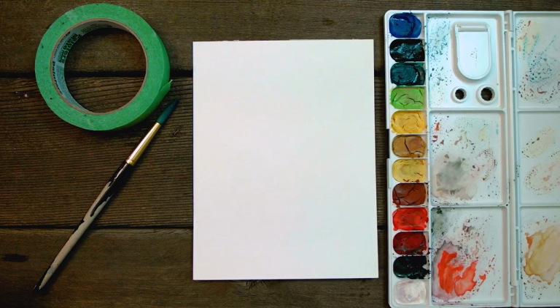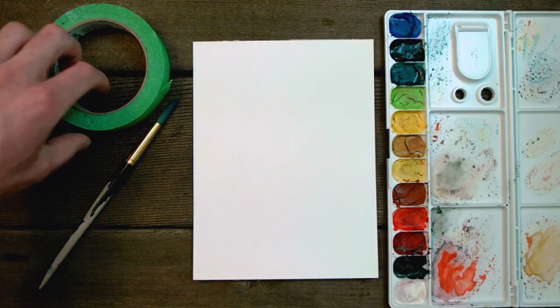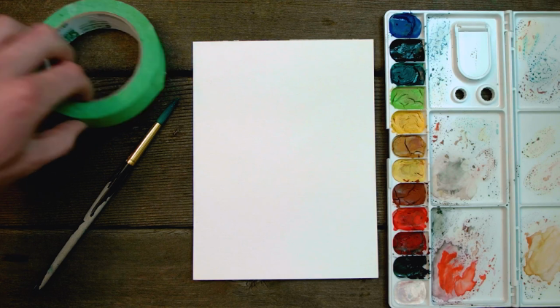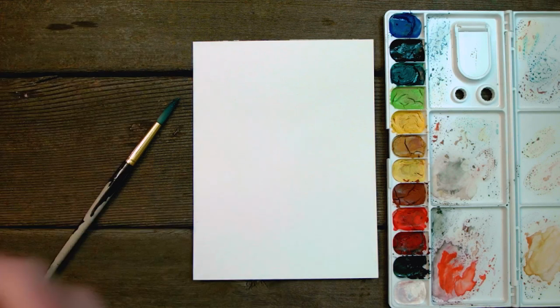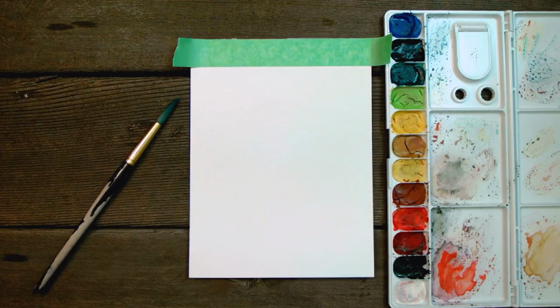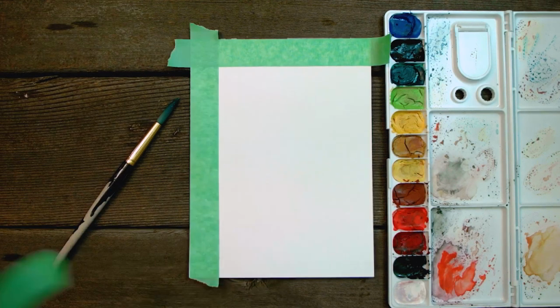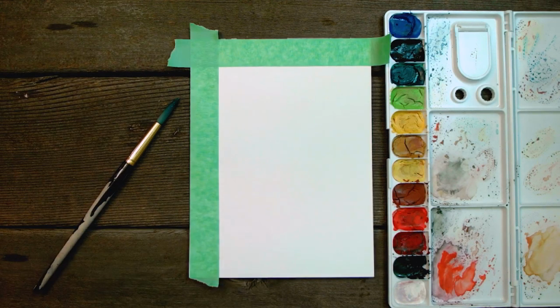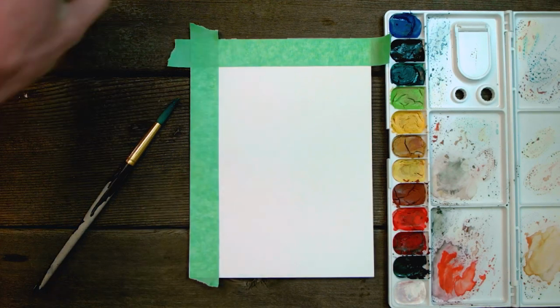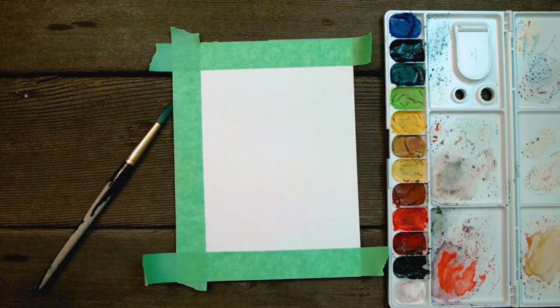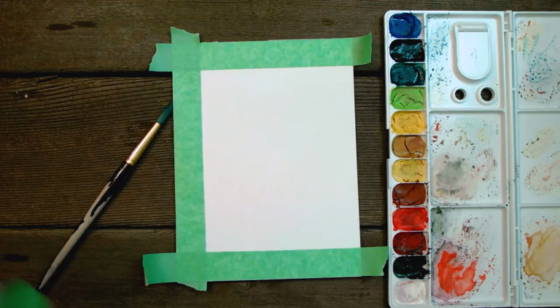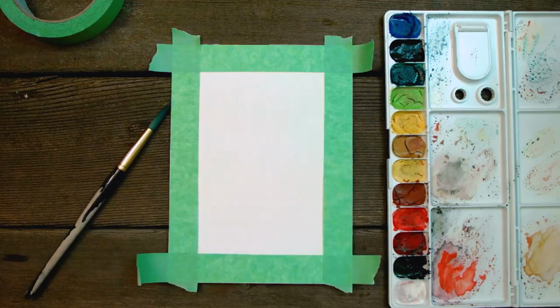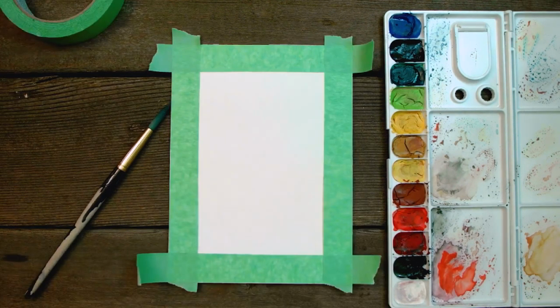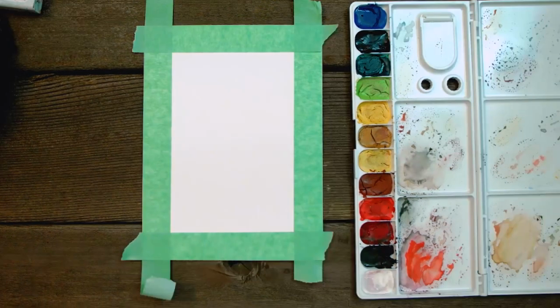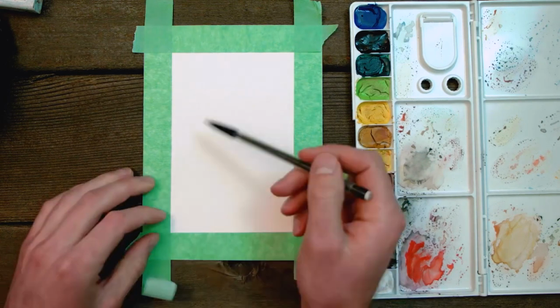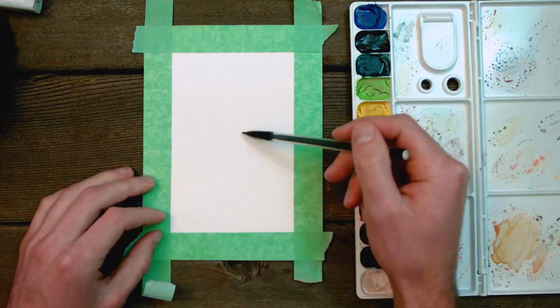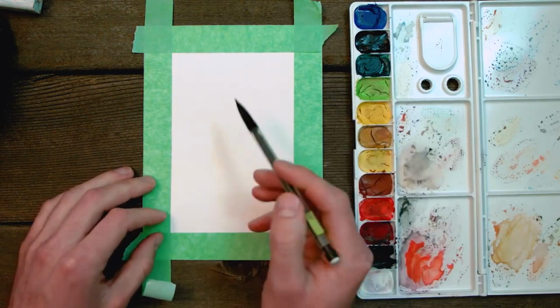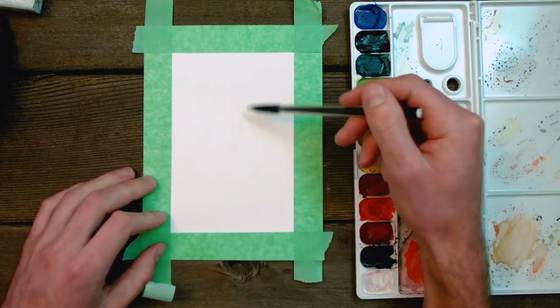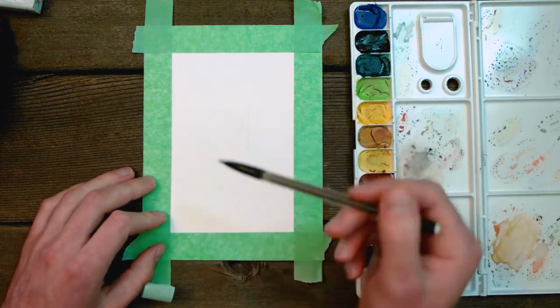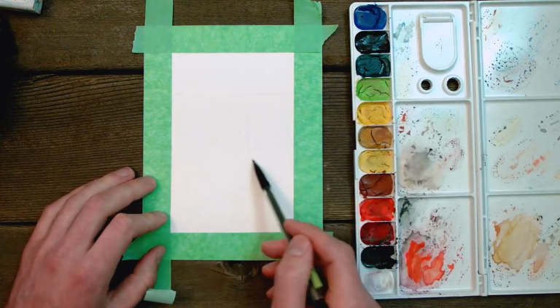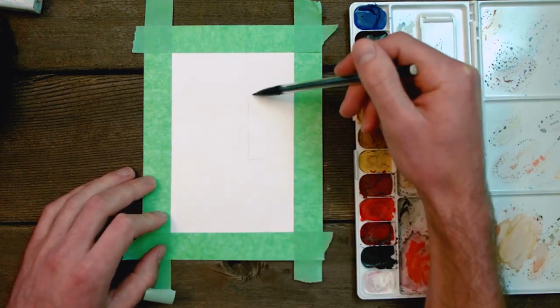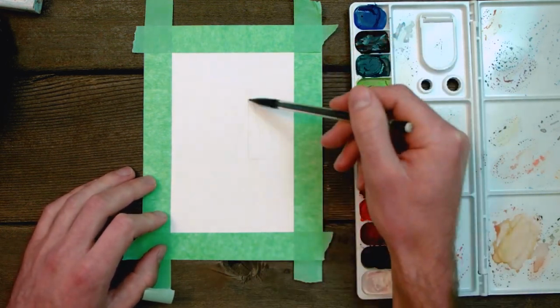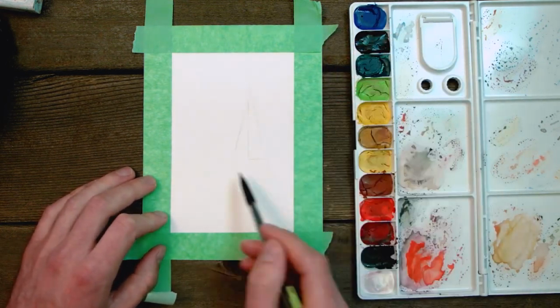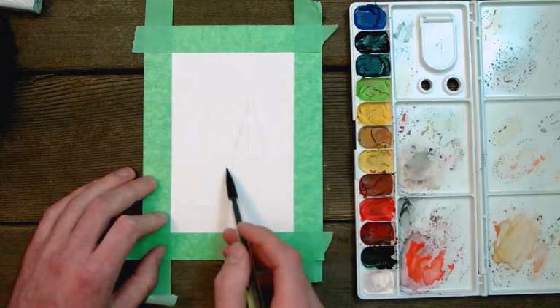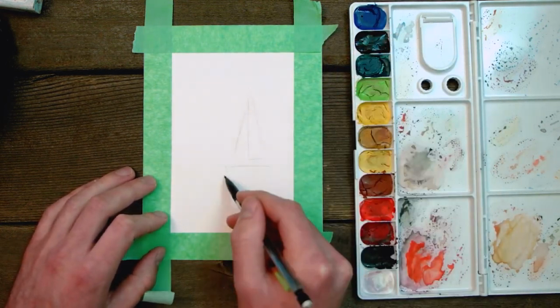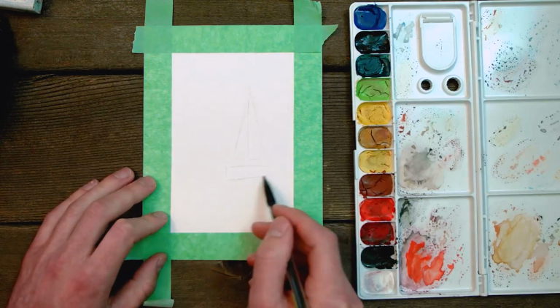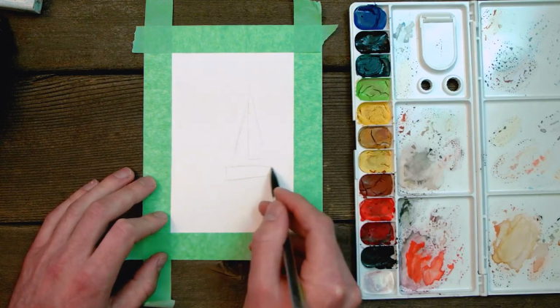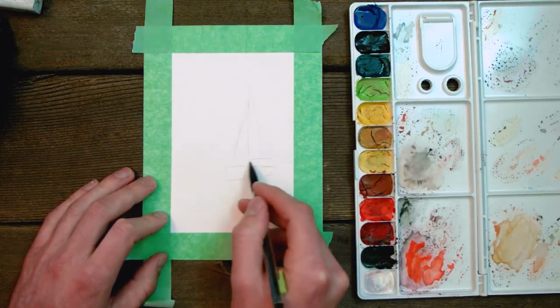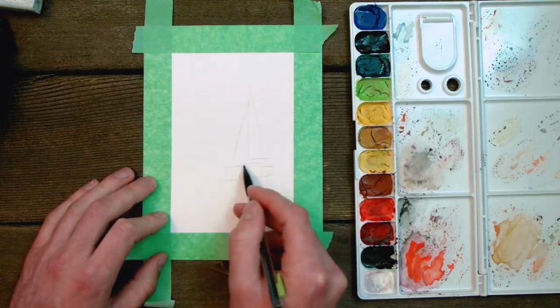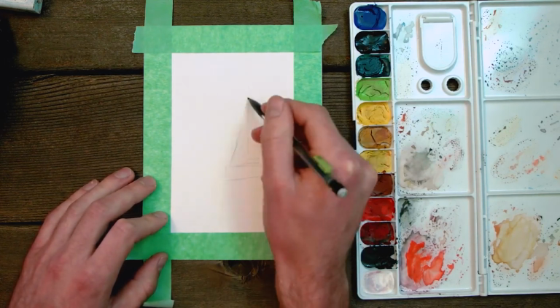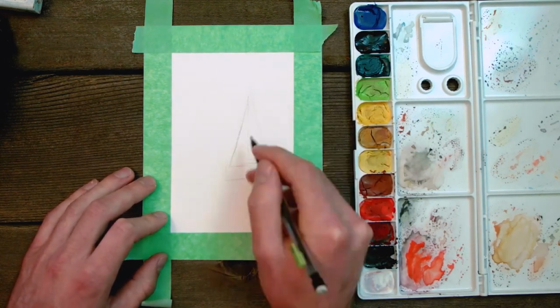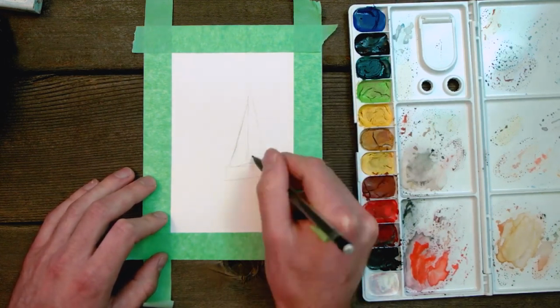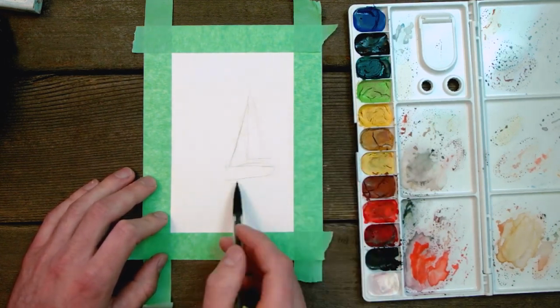First, we're going to begin by masking off our paper. This will help create a very nice edge for our painting. Then we're going to lightly draw a sketch onto our watercolor paper, and I personally like to use reference photos from the internet as they help me define the scene a little bit better.